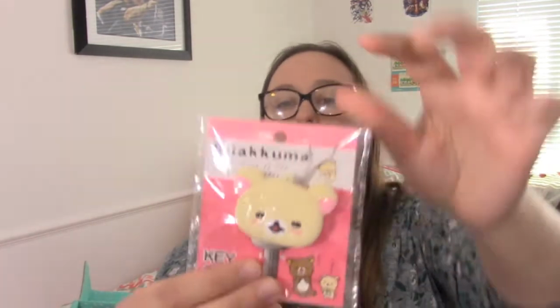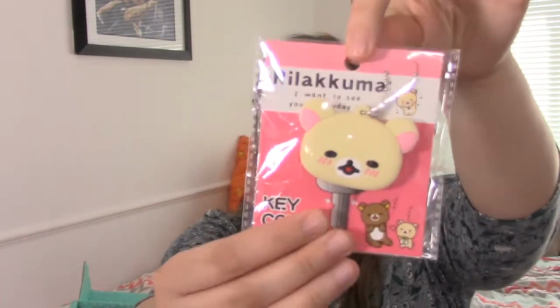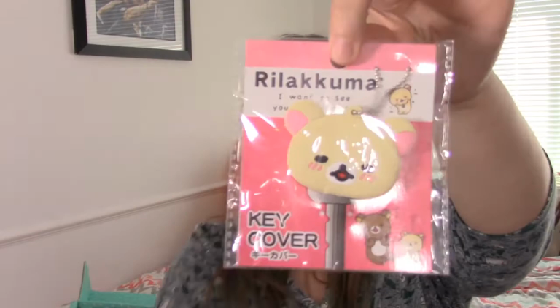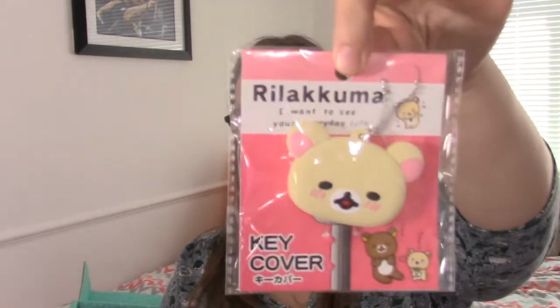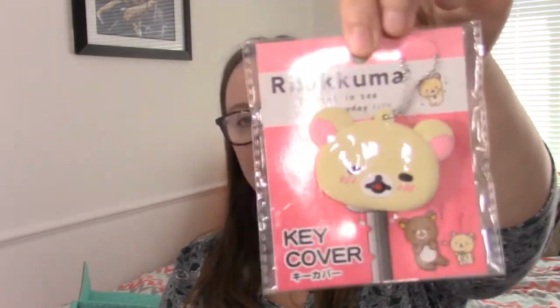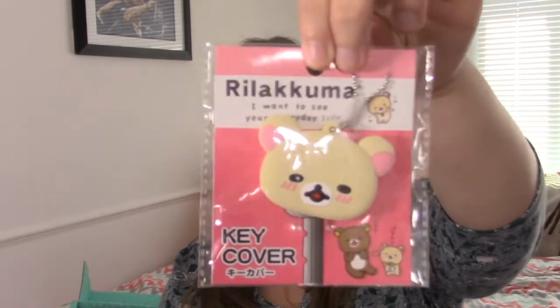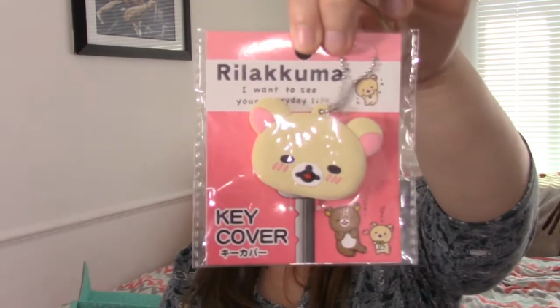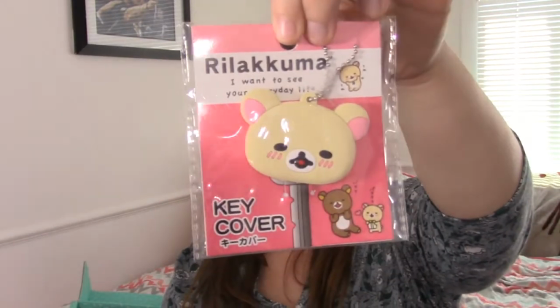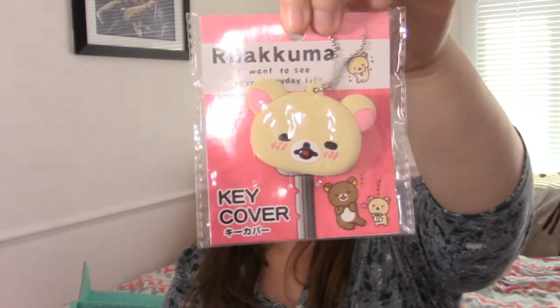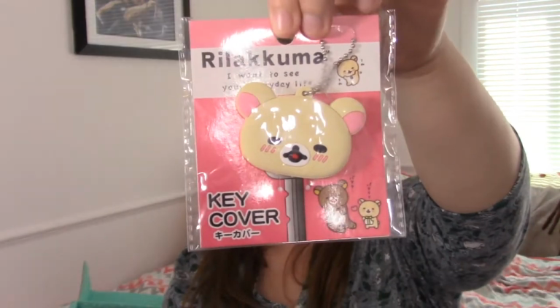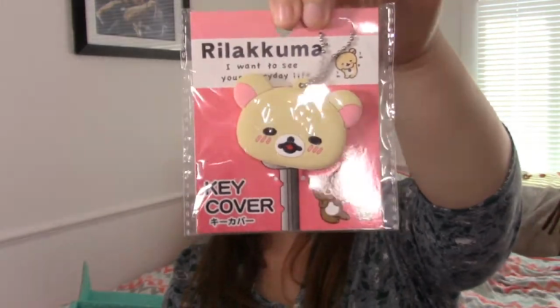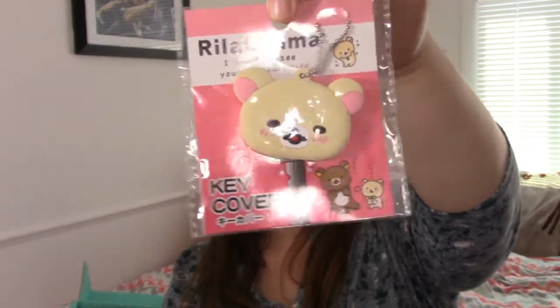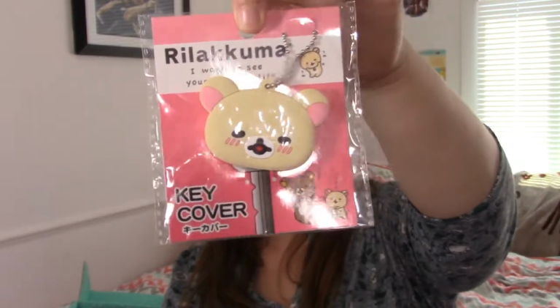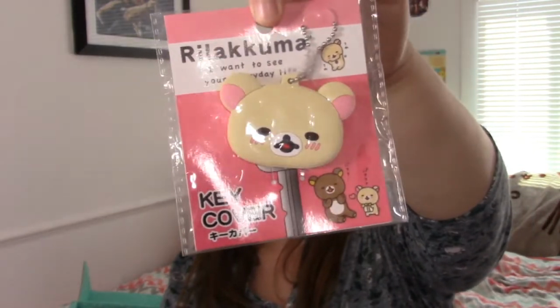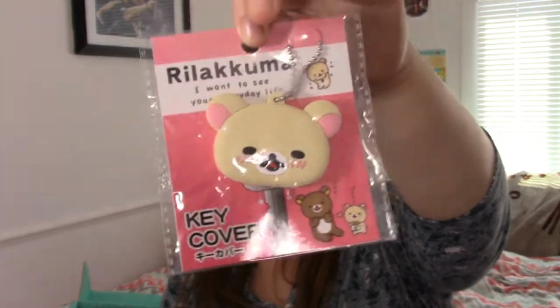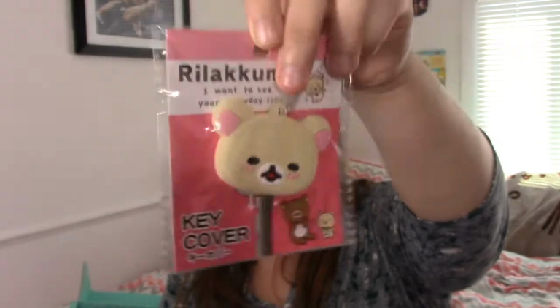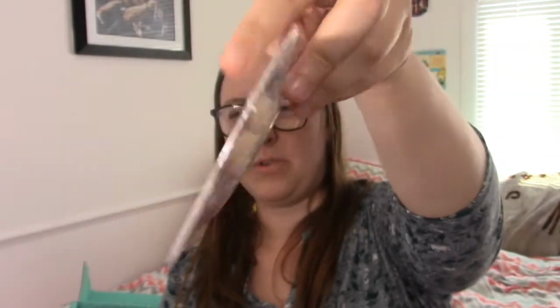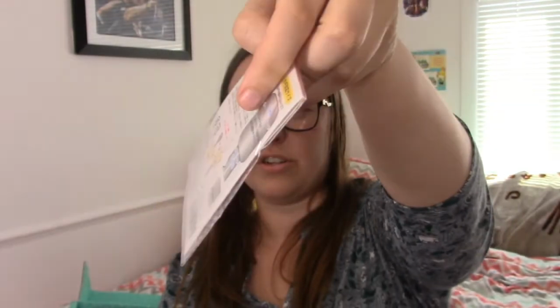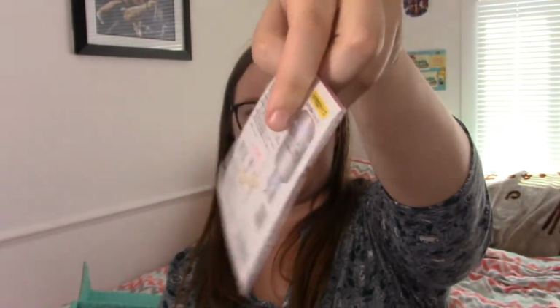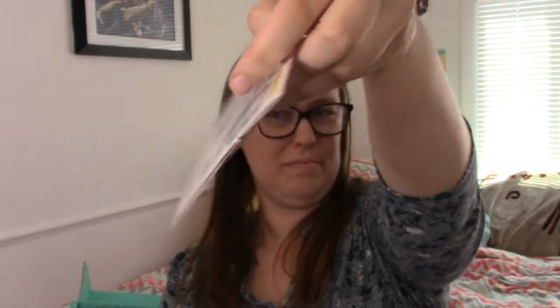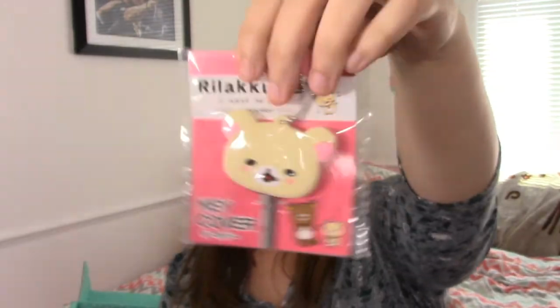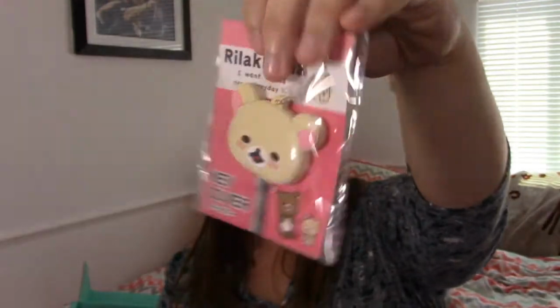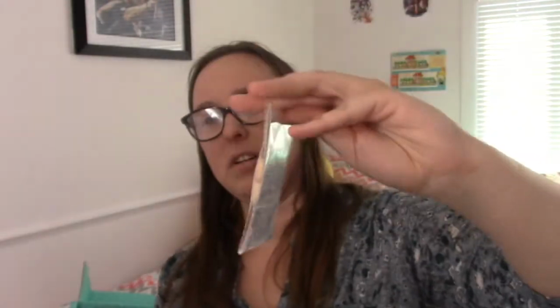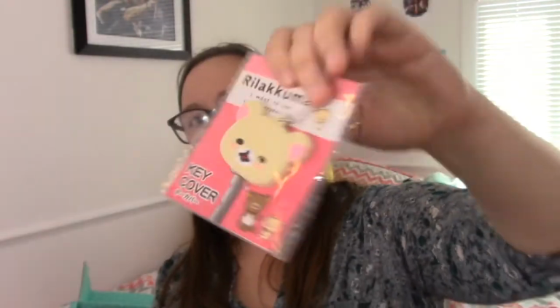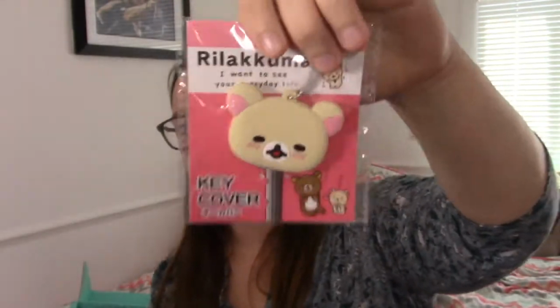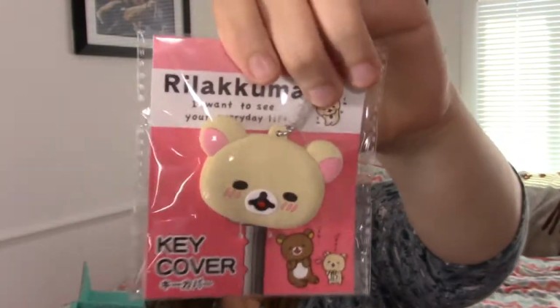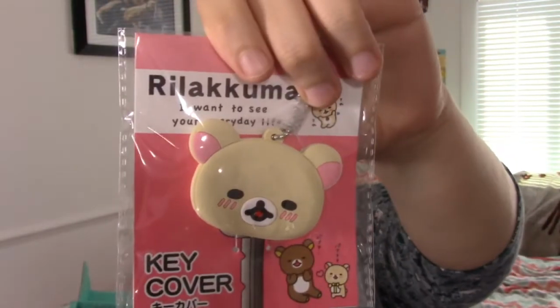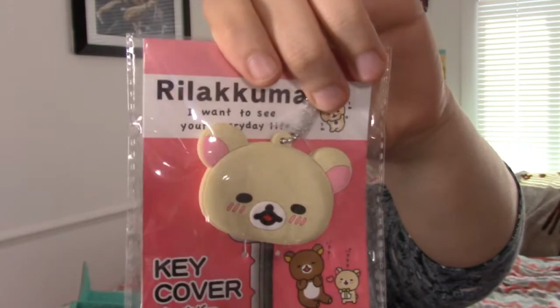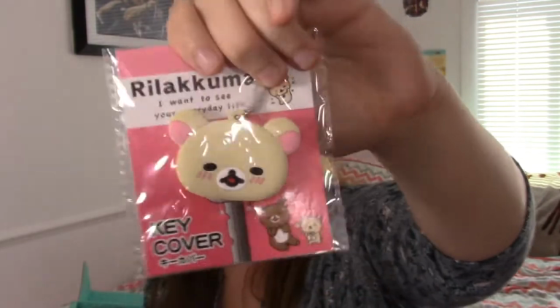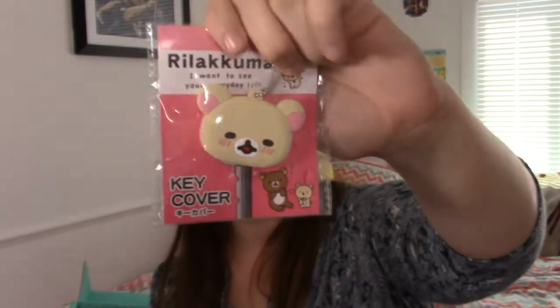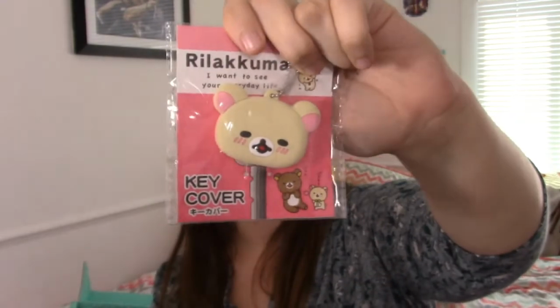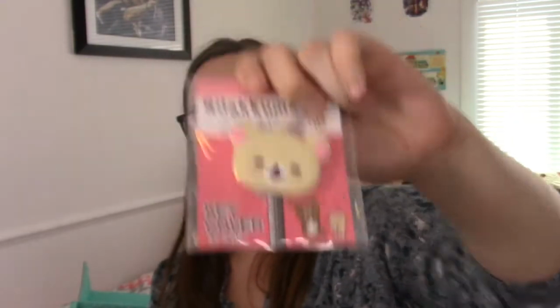Next thing is a Rilakkuma key sleeve — that's probably the word I'm looking for. That's really cute.